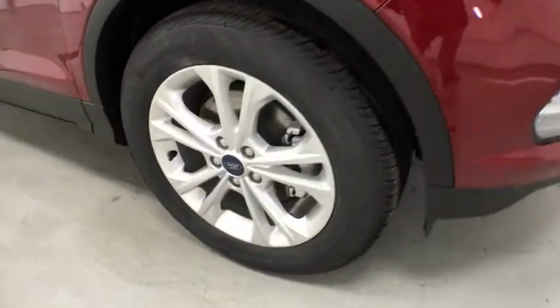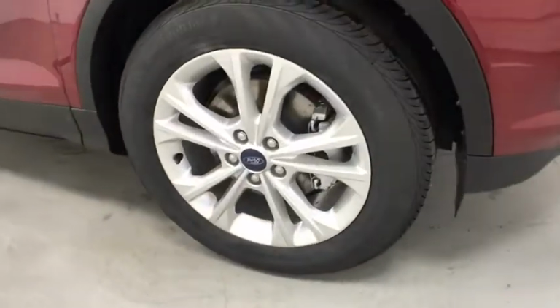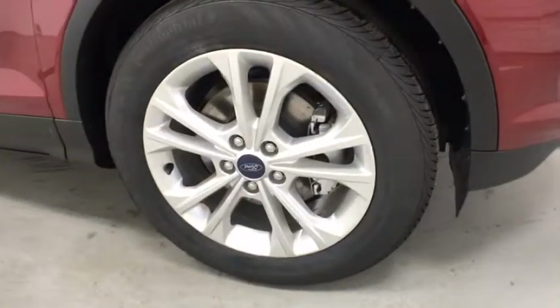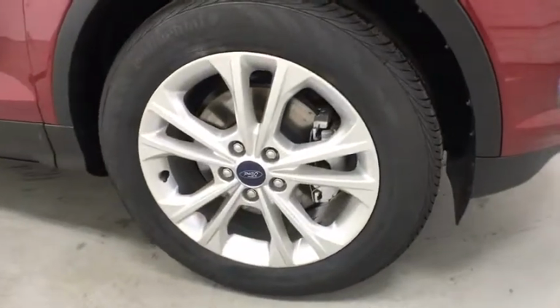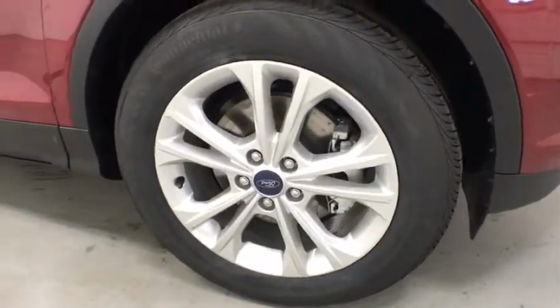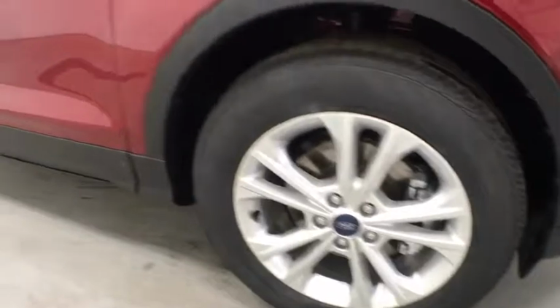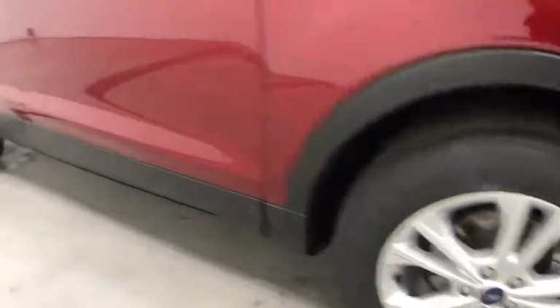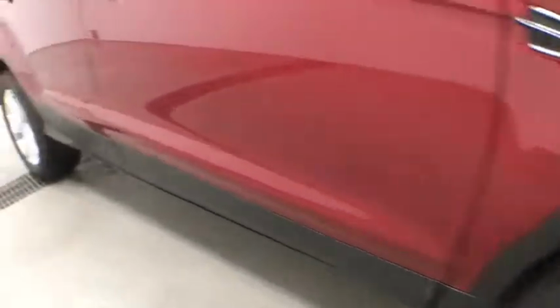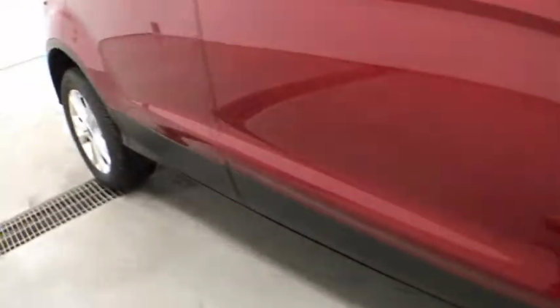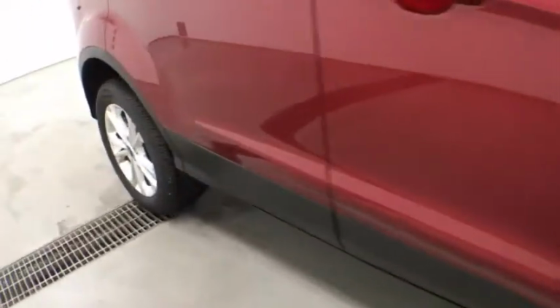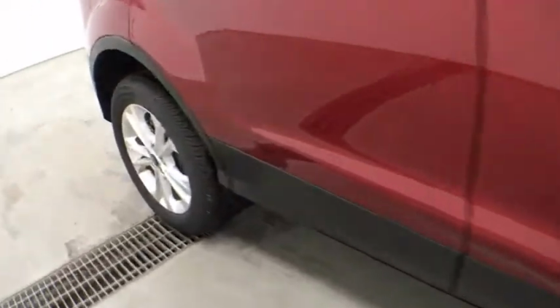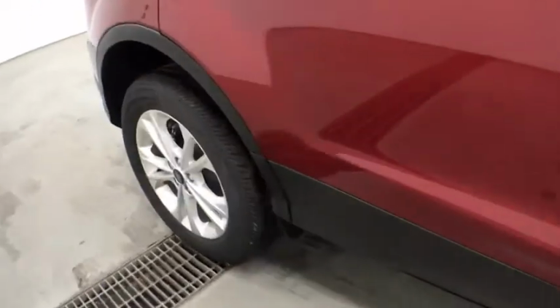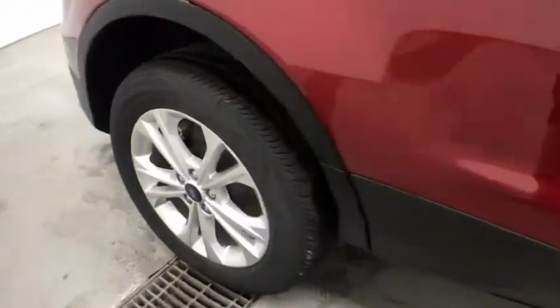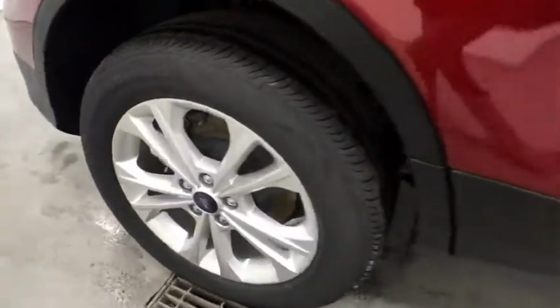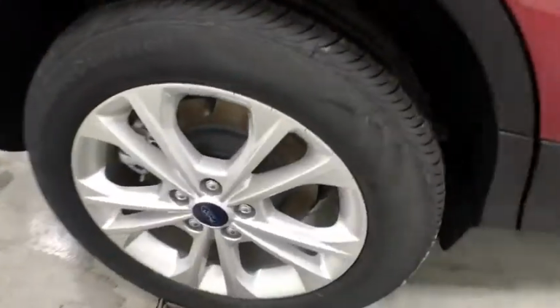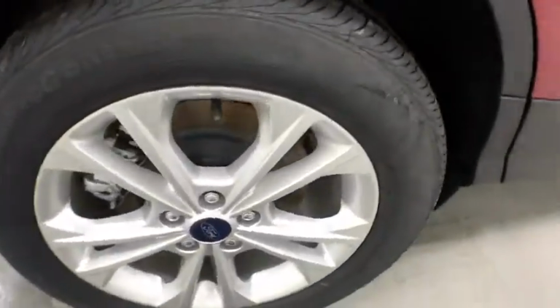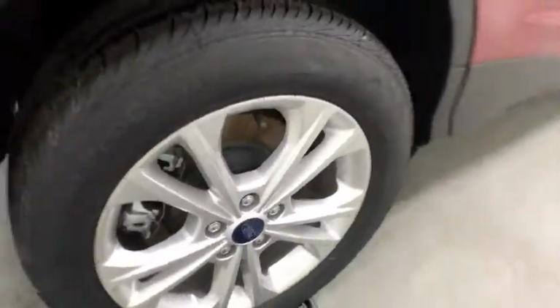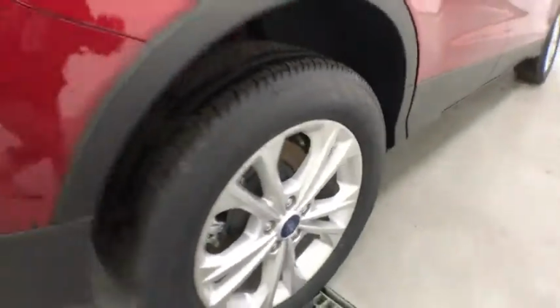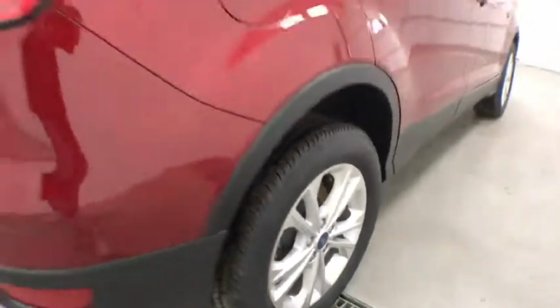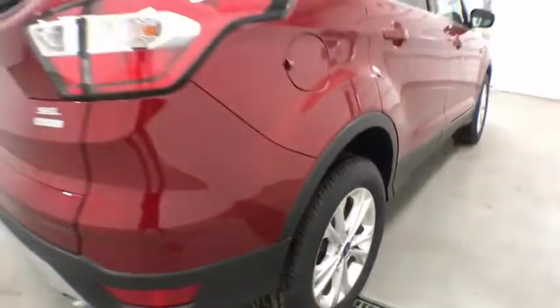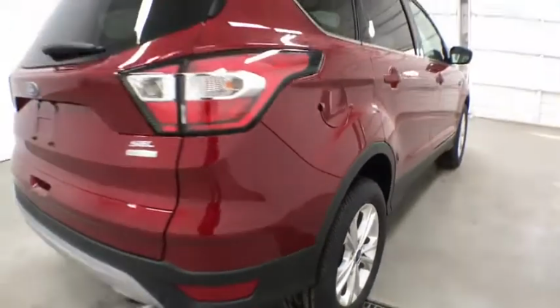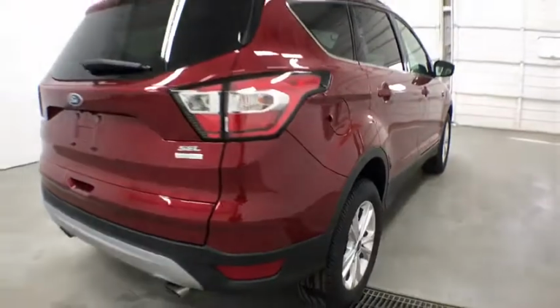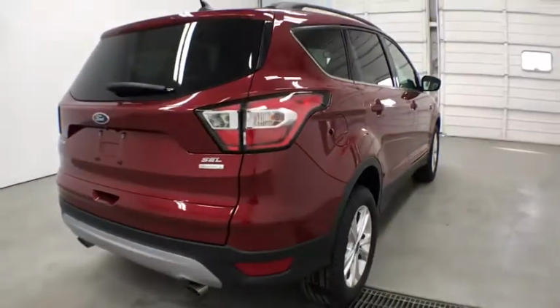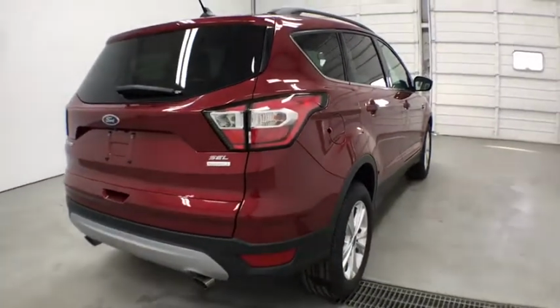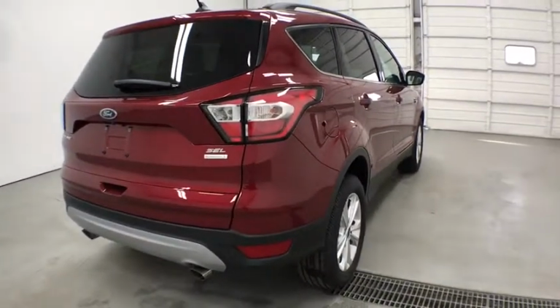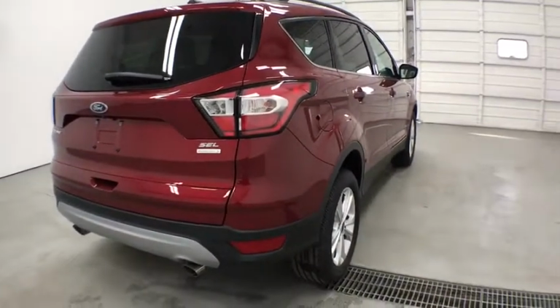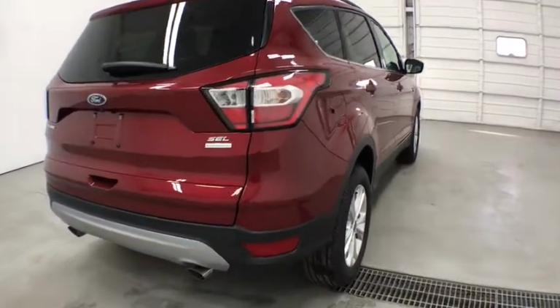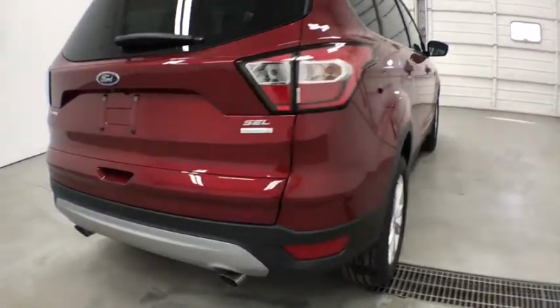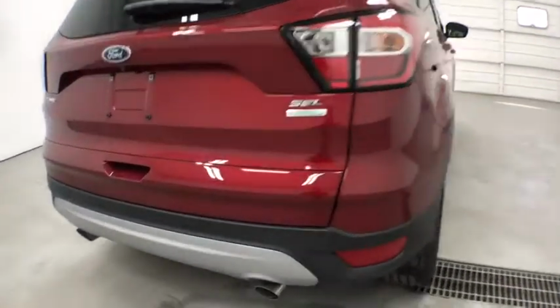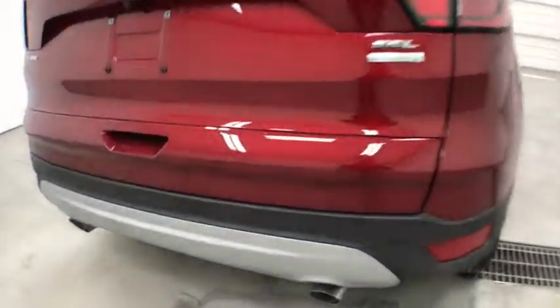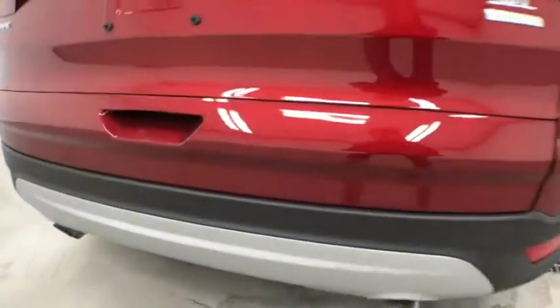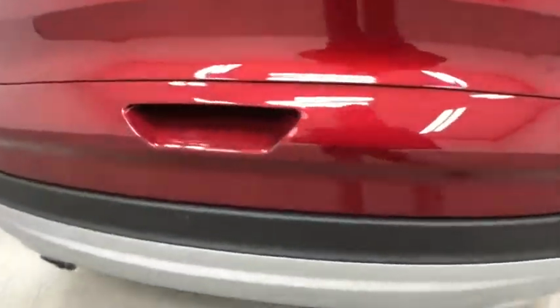Bluetooth. Leather wrapped steering wheel. Adjustable steering wheel. Power steering. Floor mats. Cruise control. Four wheel disc brakes. Aluminum wheels. AM FM stereo radio.